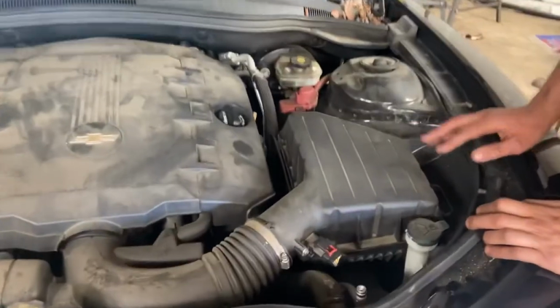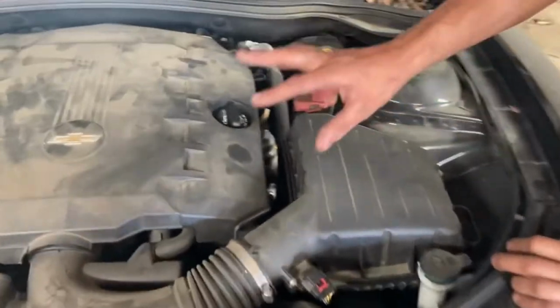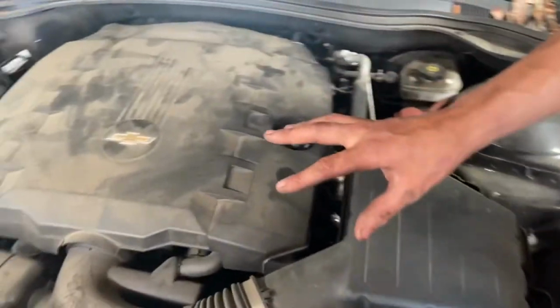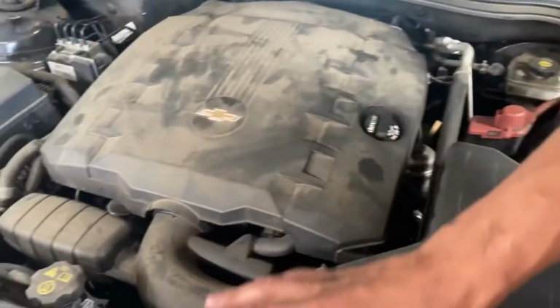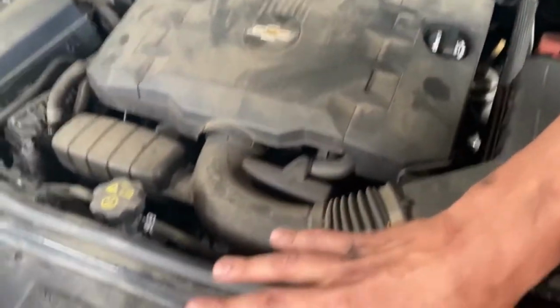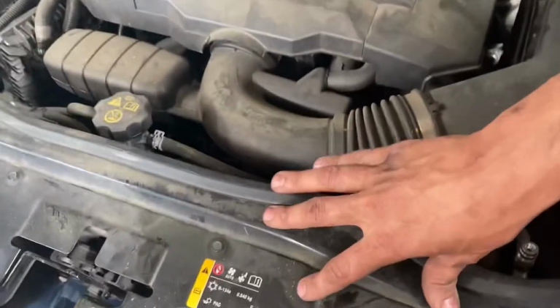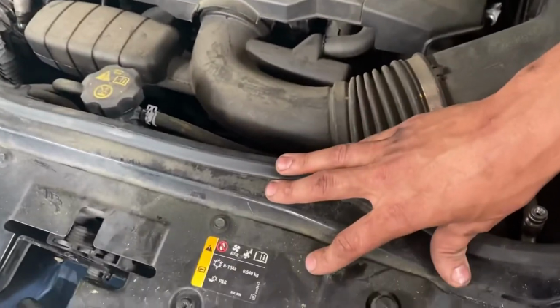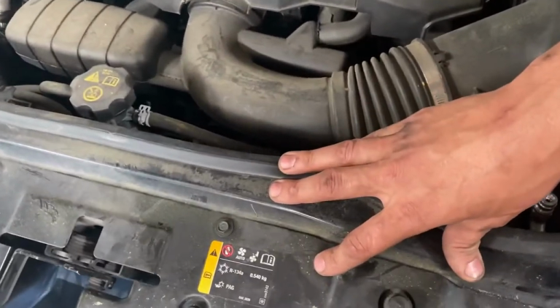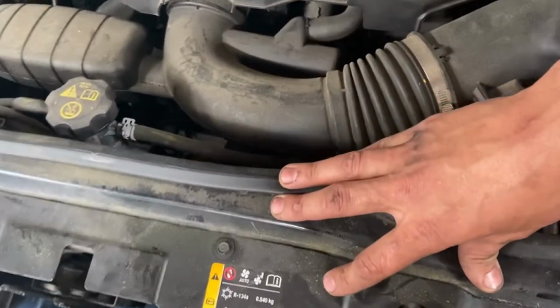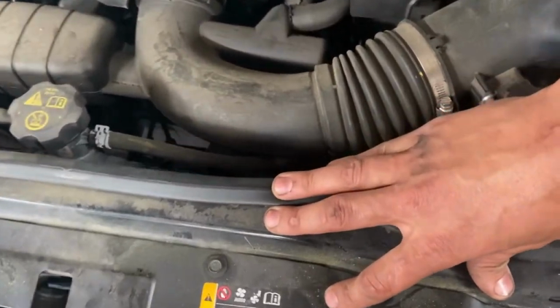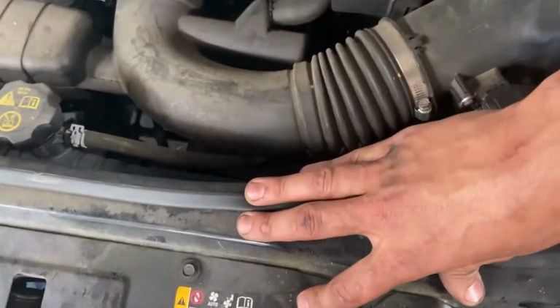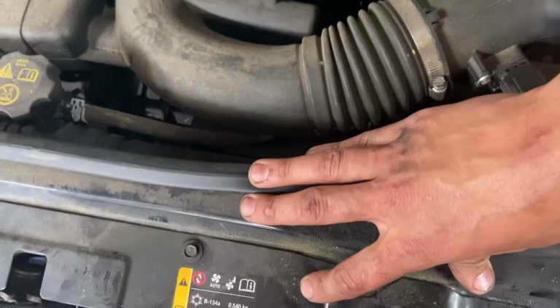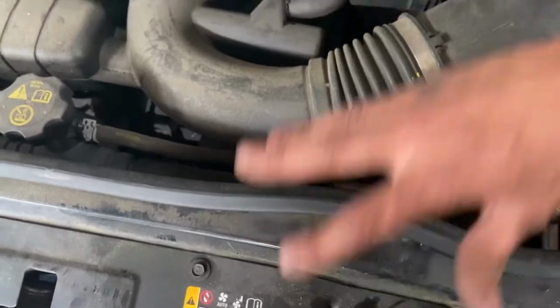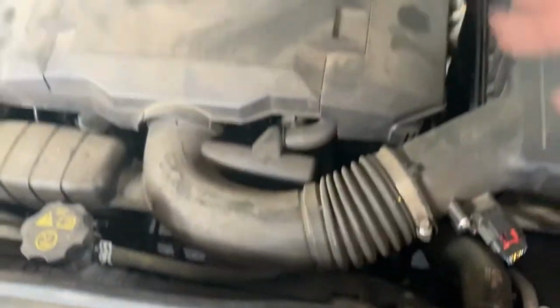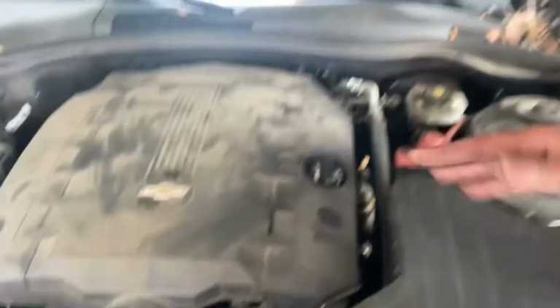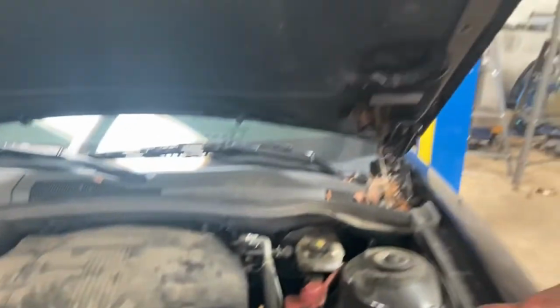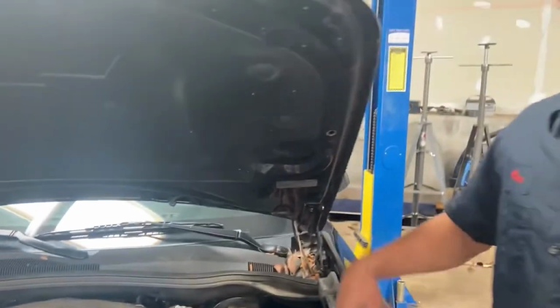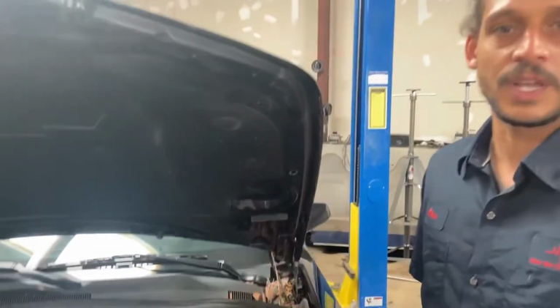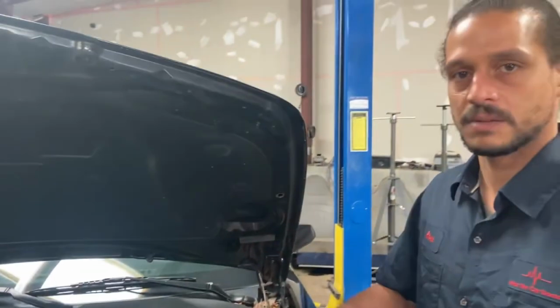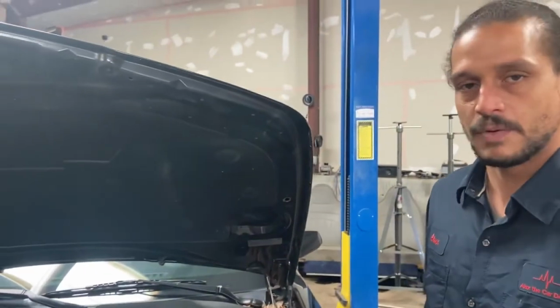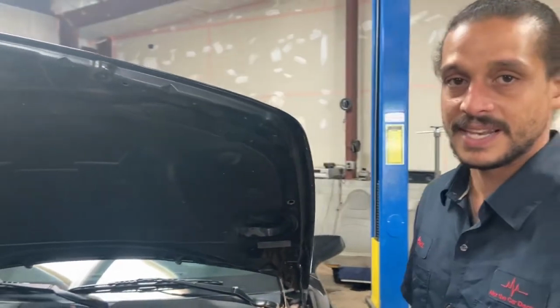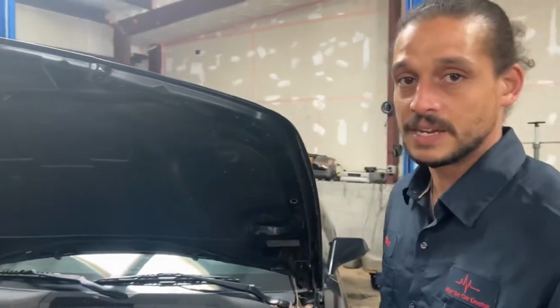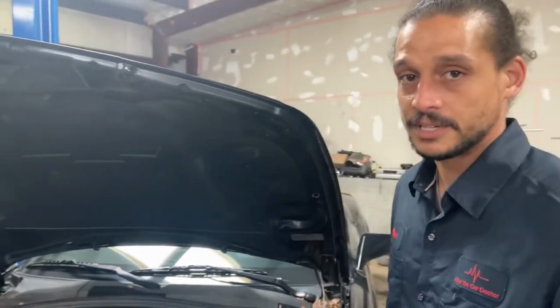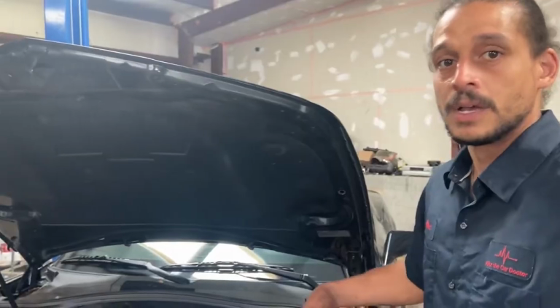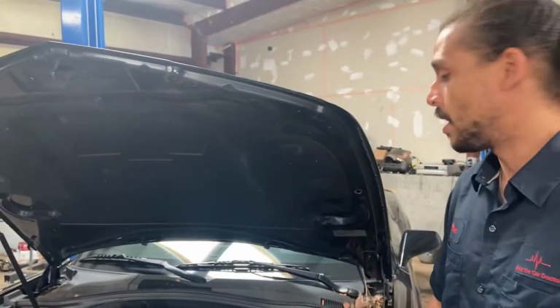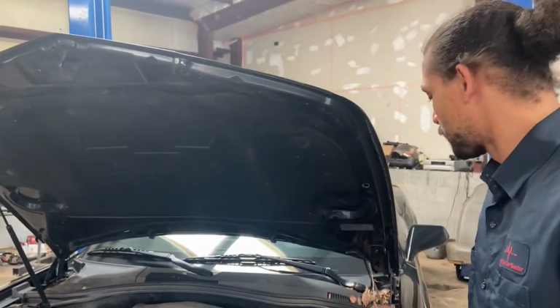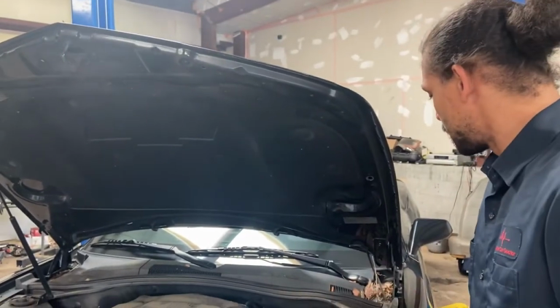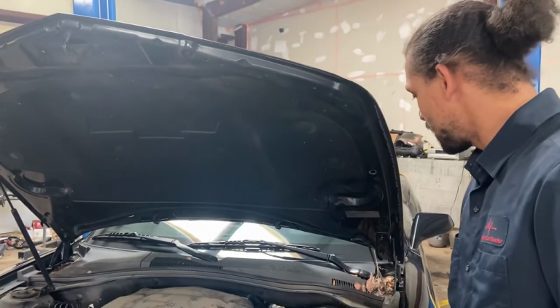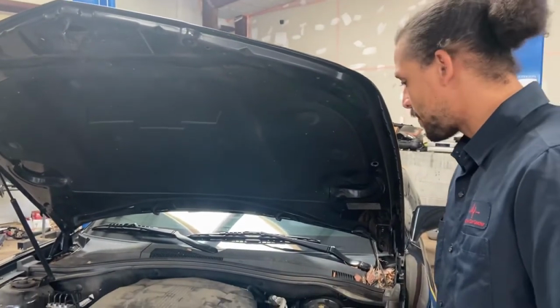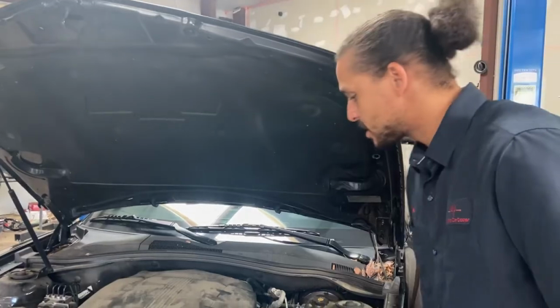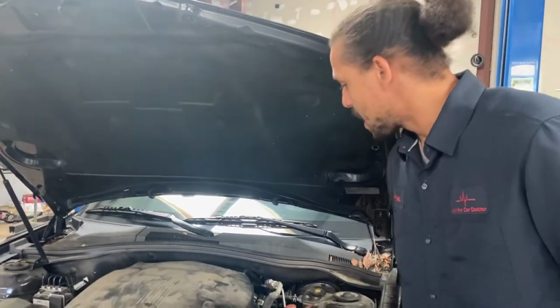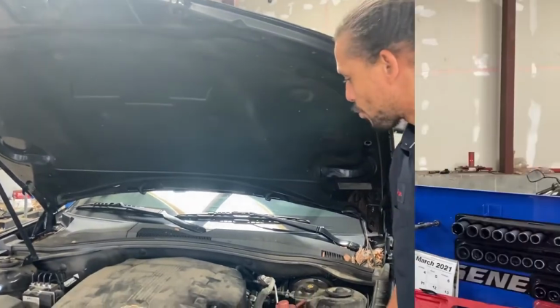I'll also be replacing the condenser, but I'm going to make that a separate video, so it's going to be like a two-part series. The first video is me replacing the AC compressor. So let's grab our wrenches and let's roll.